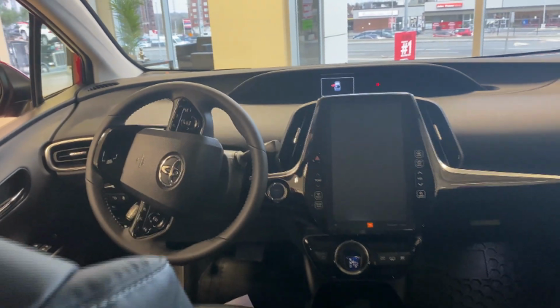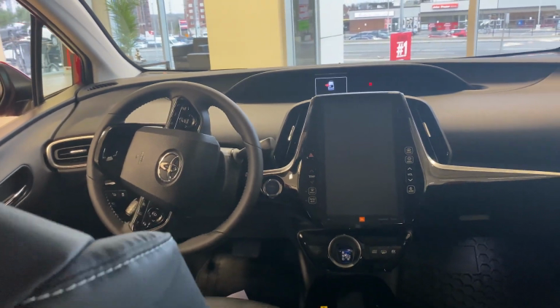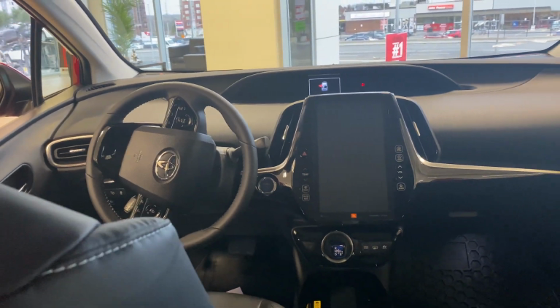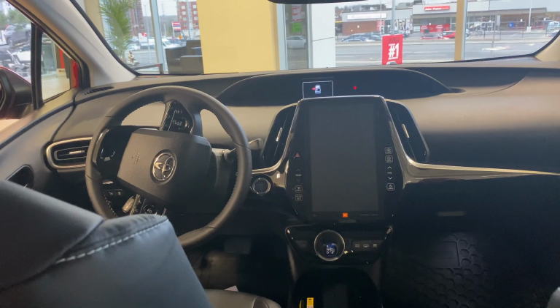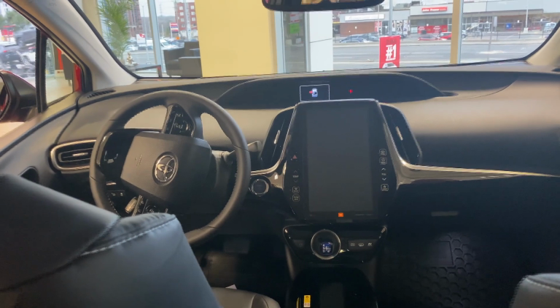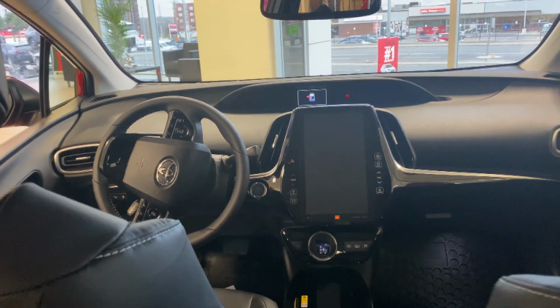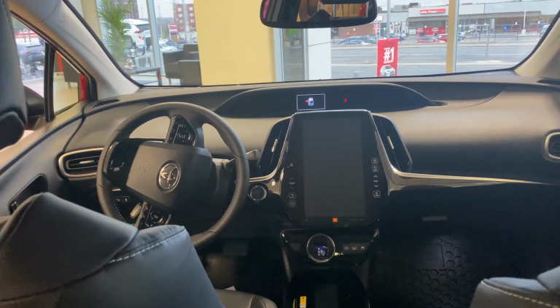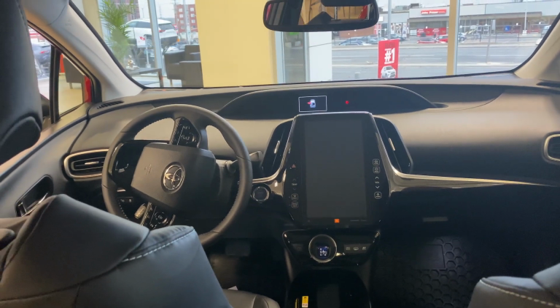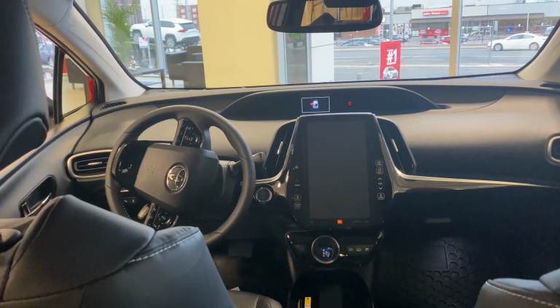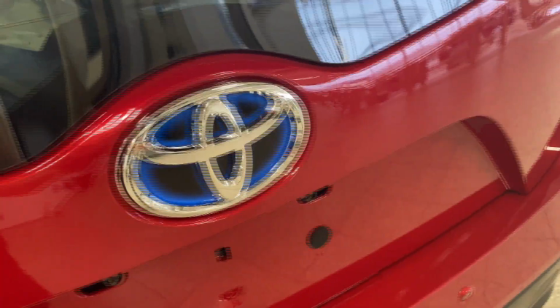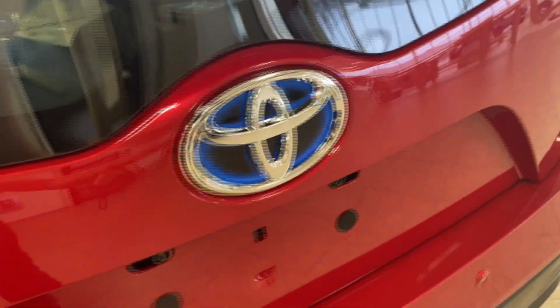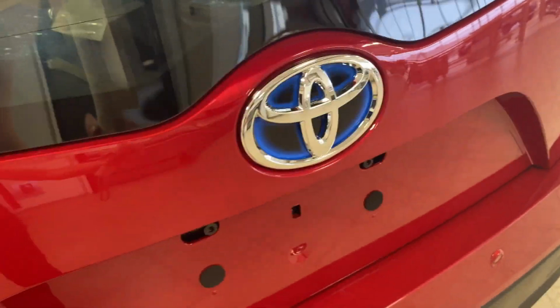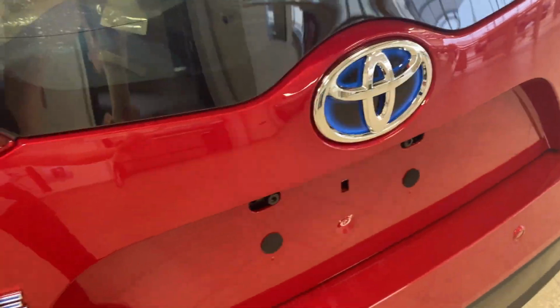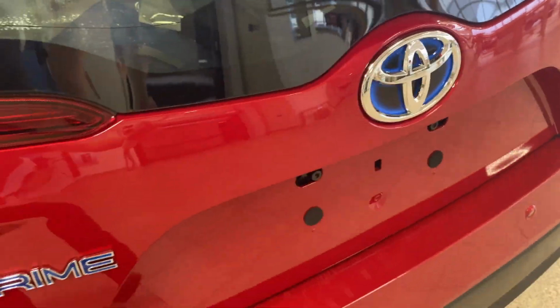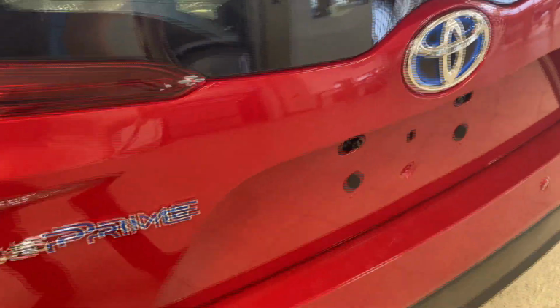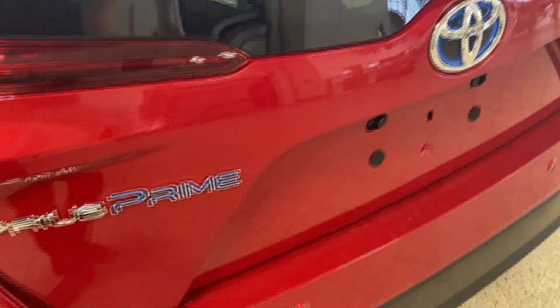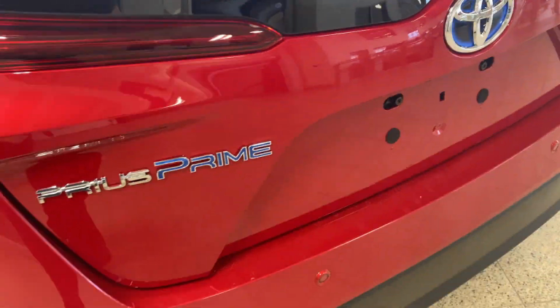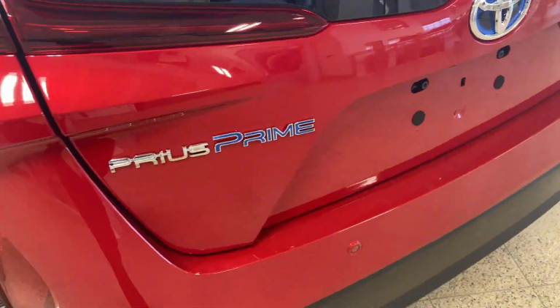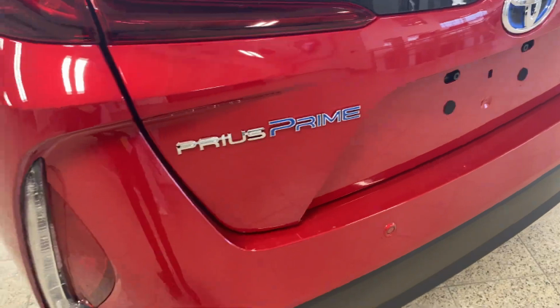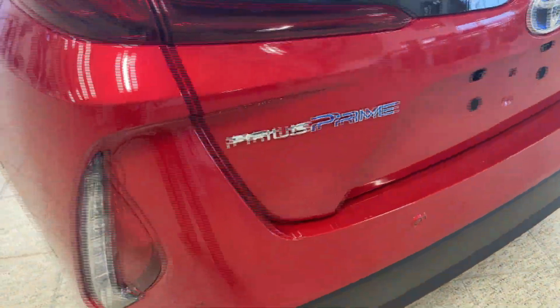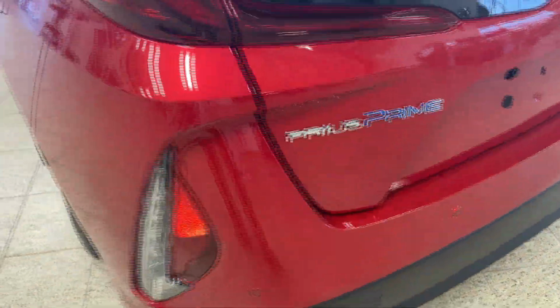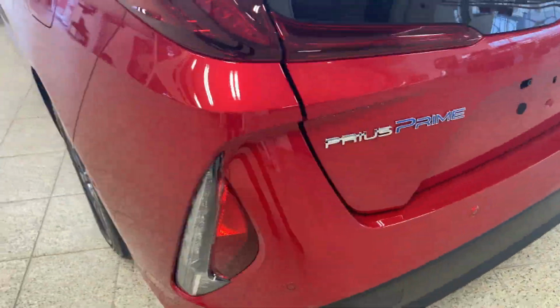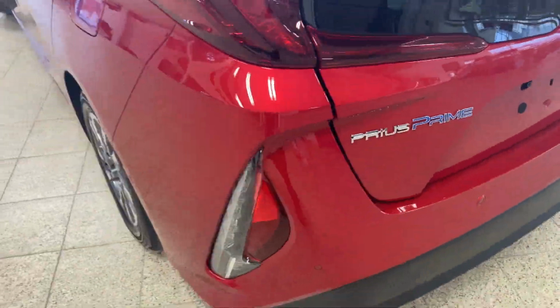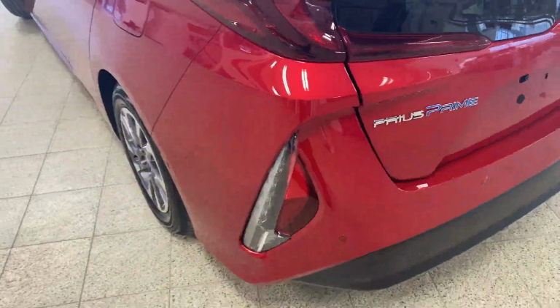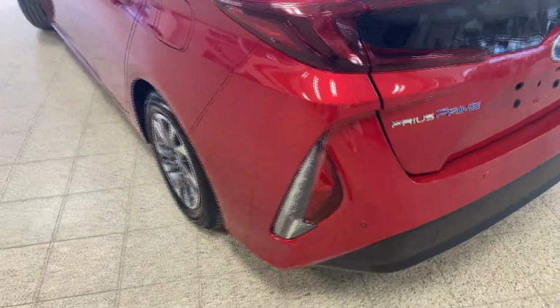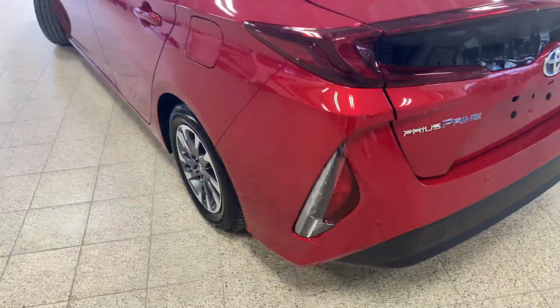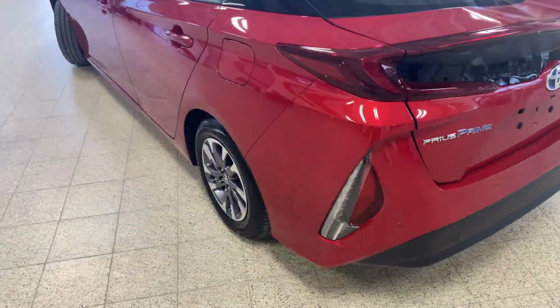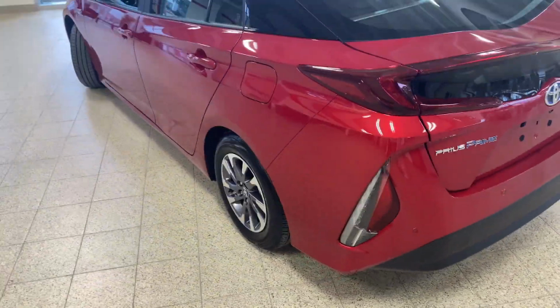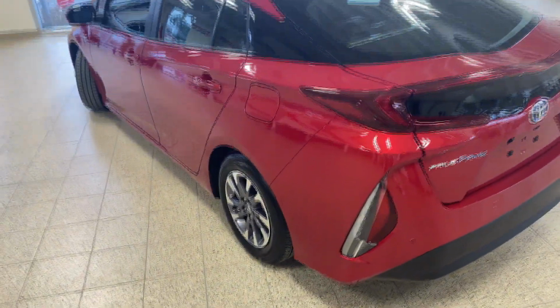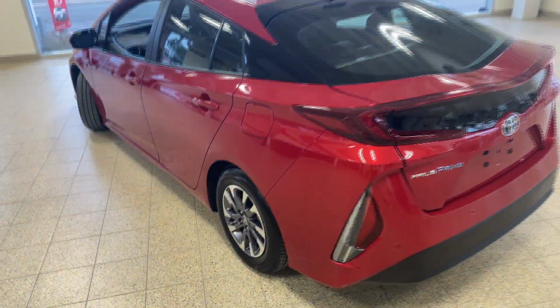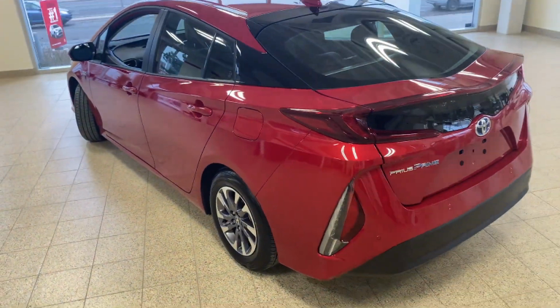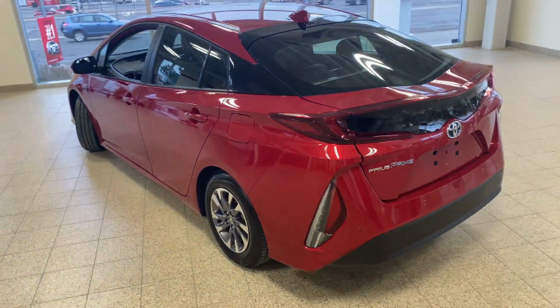To schedule your charge, Prius Prime gives you the option to charge during off-peak hours to help reduce electricity costs and support efficient grid usage in your community.